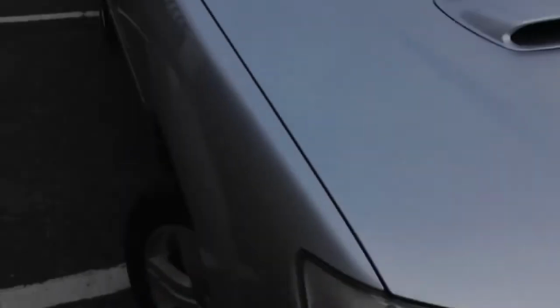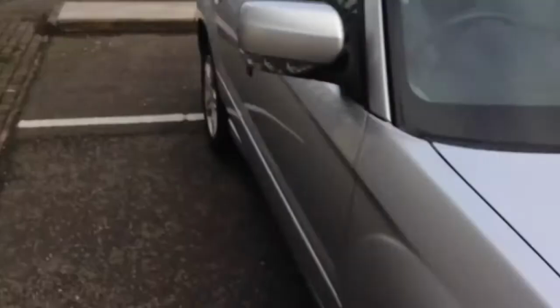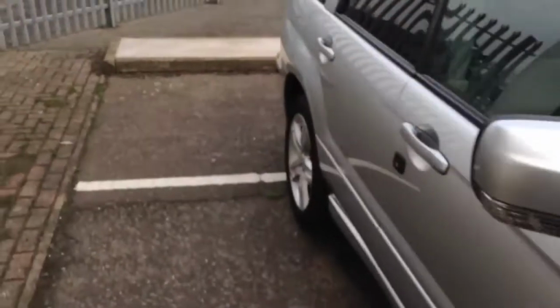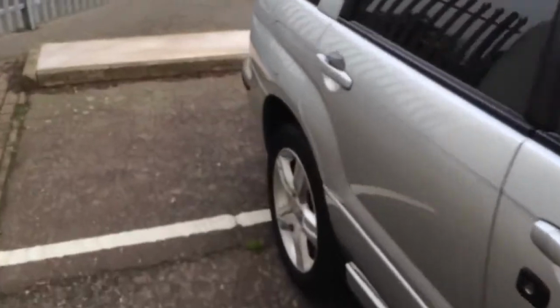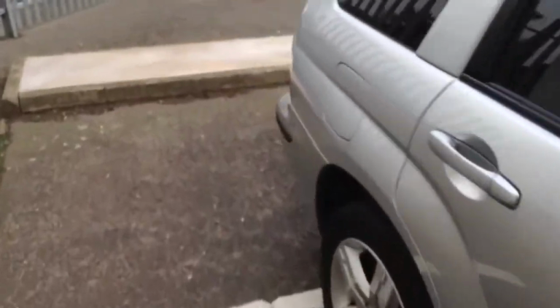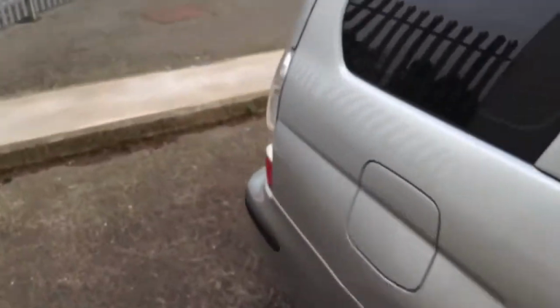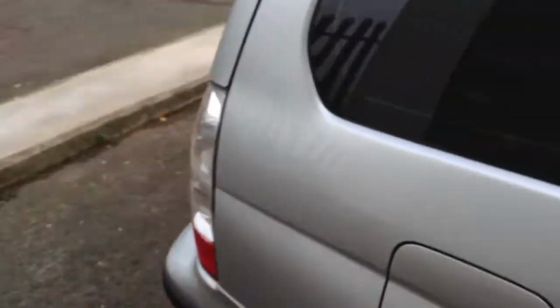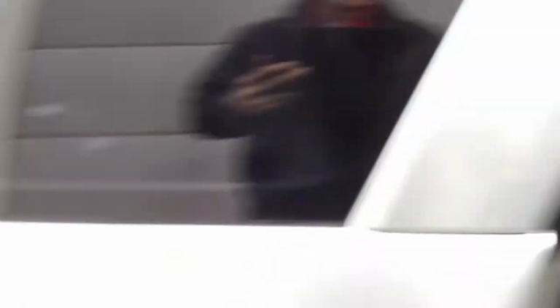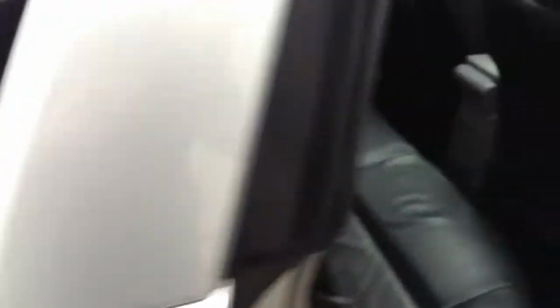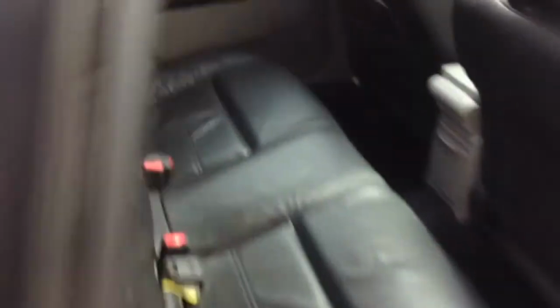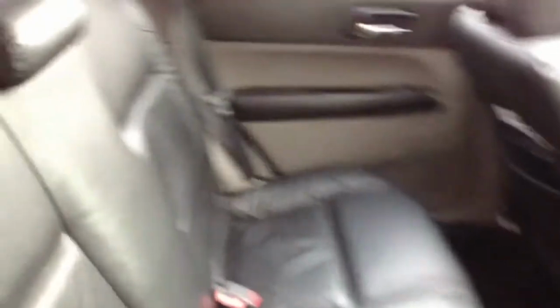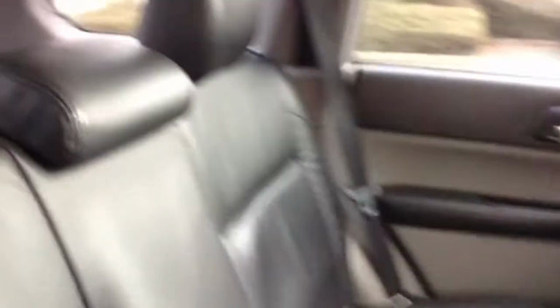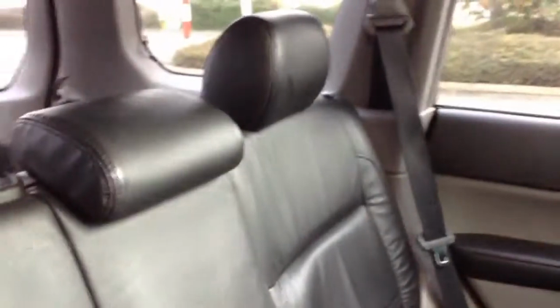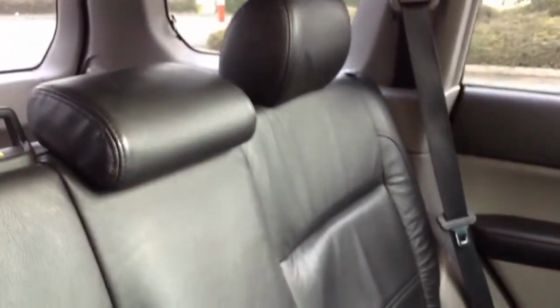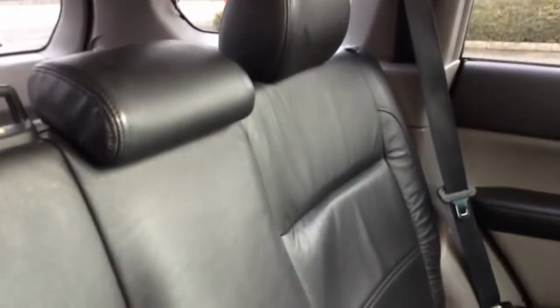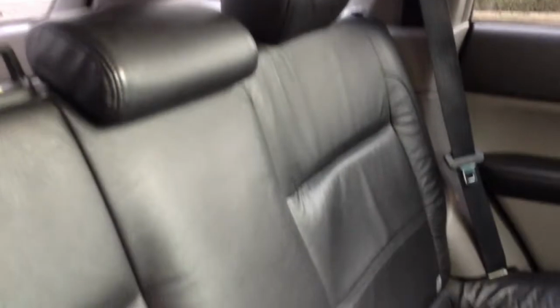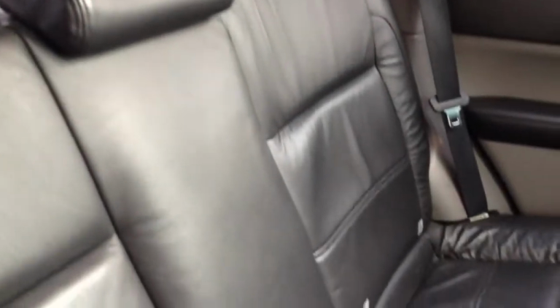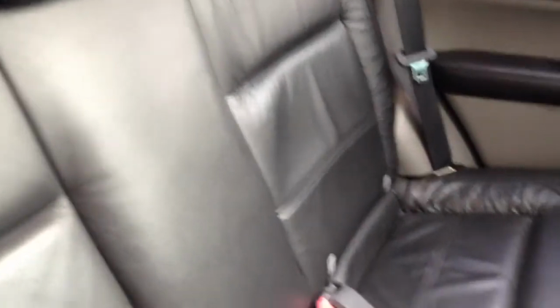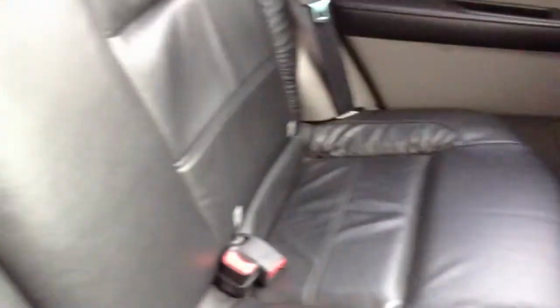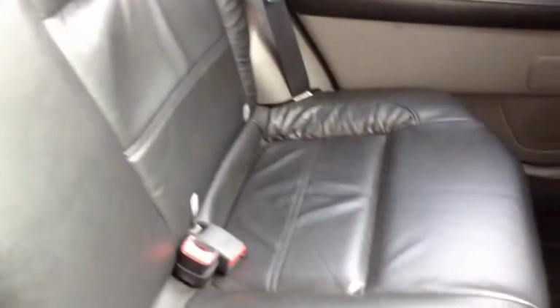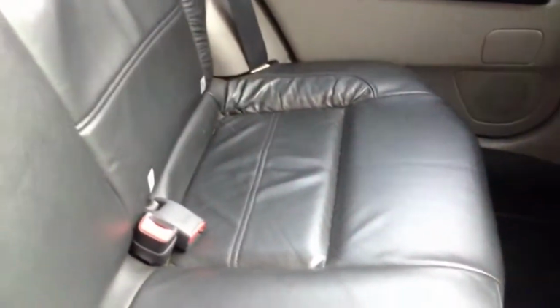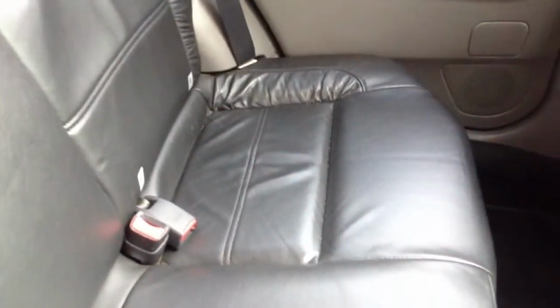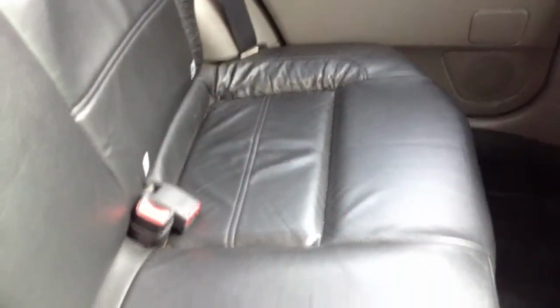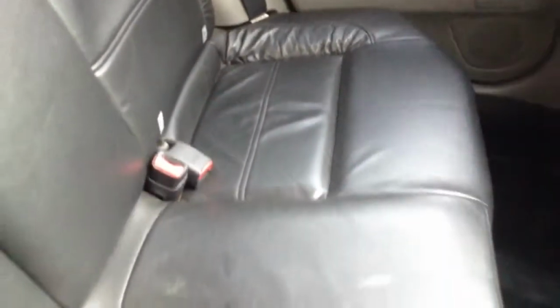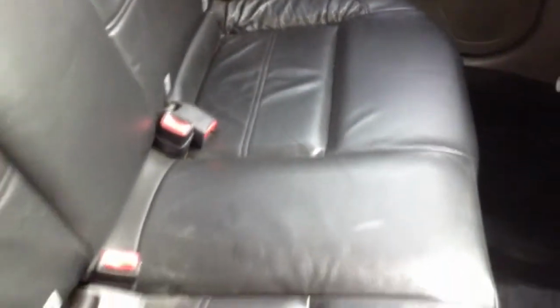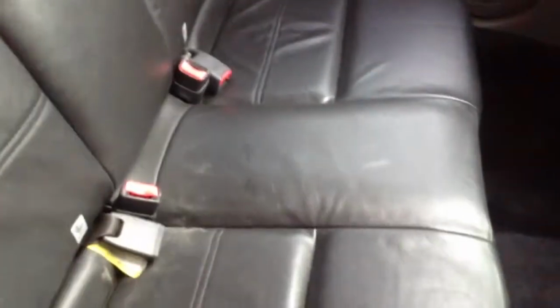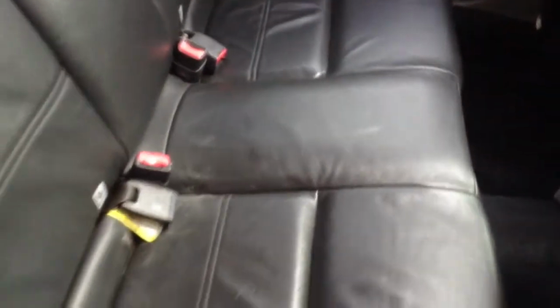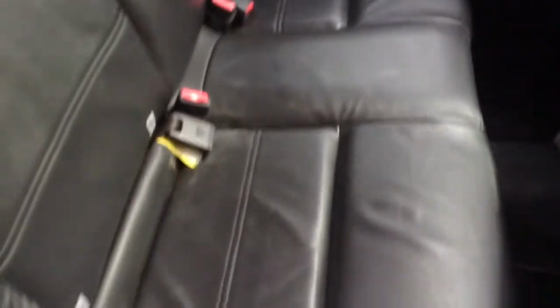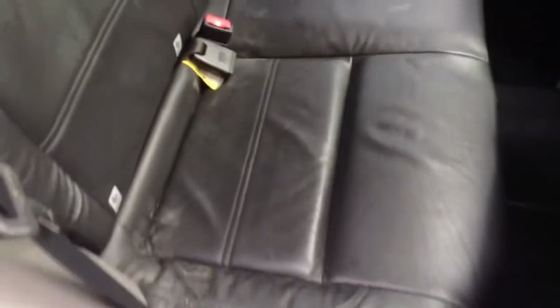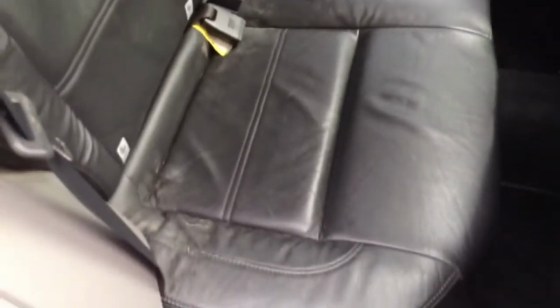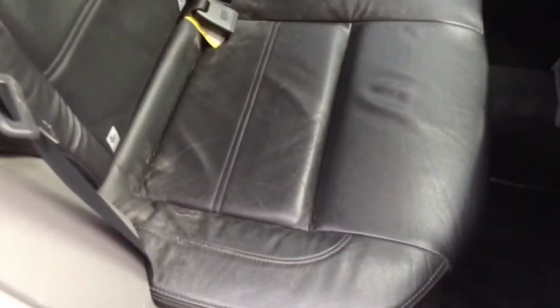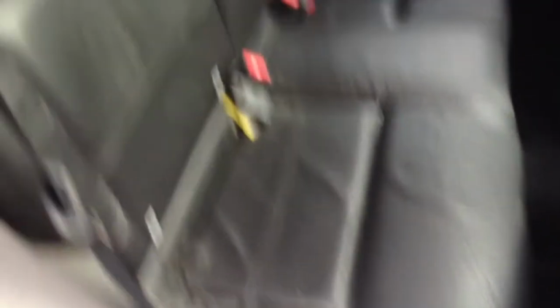Taking a look at the interior of the vehicle — it's lovely inside. We've got full black leather interior. As you can see there's a slight bit of a wear mark, but that's just age-related. No signs of any damage, no rips, tears, etc. to the leather.